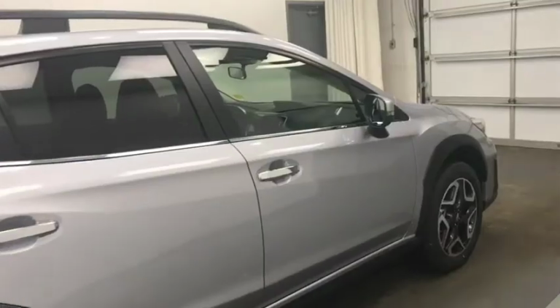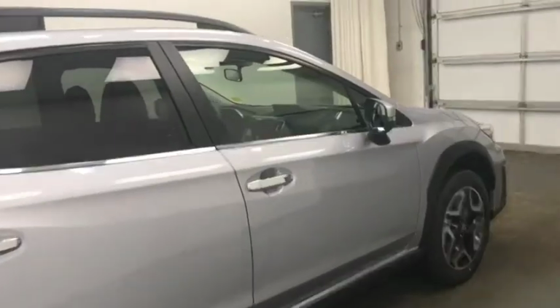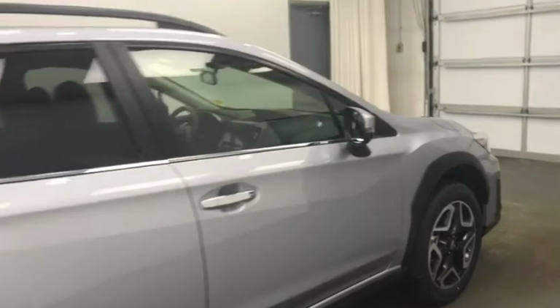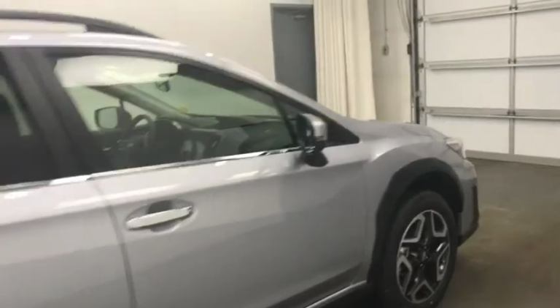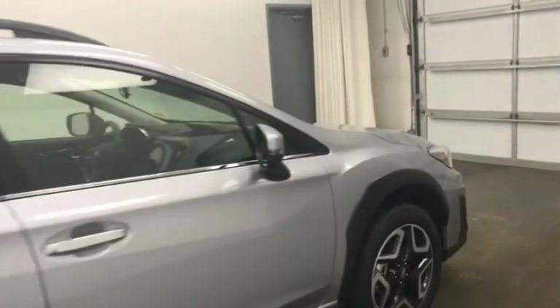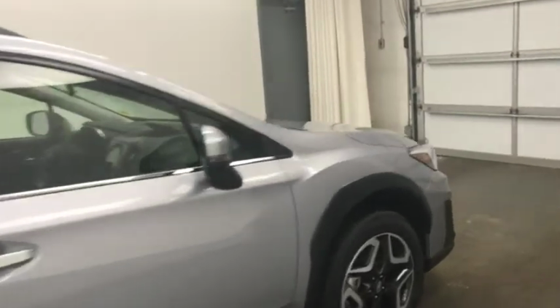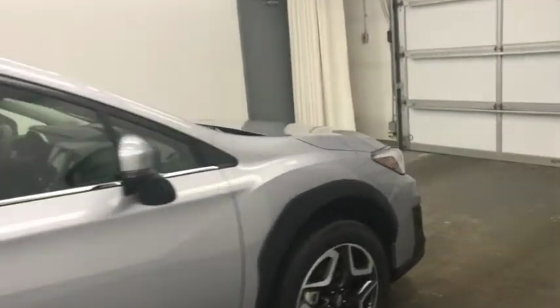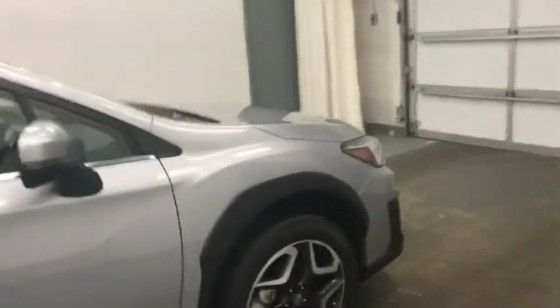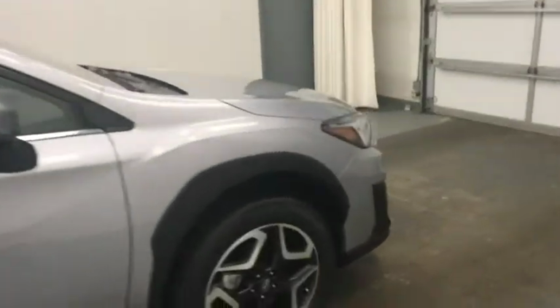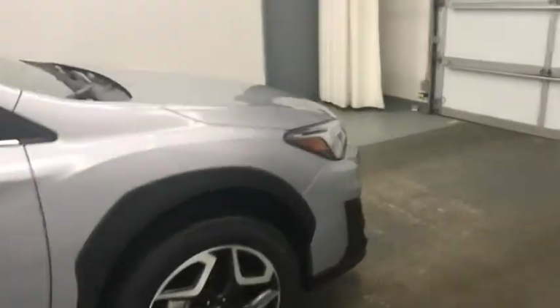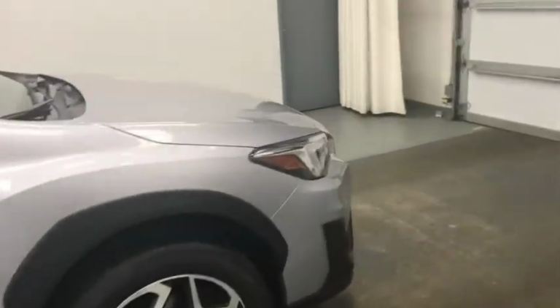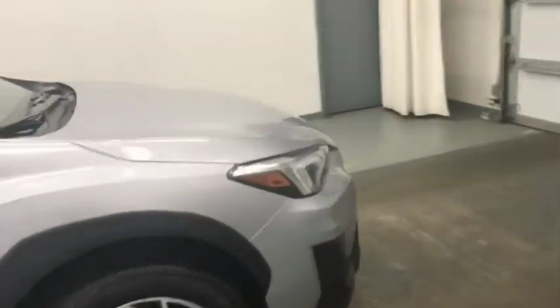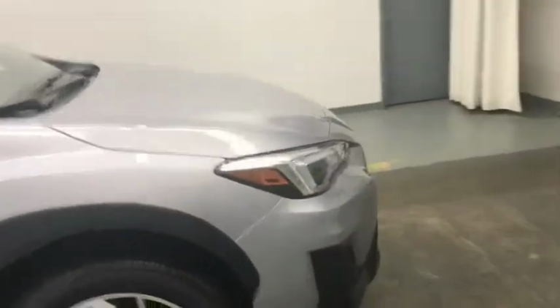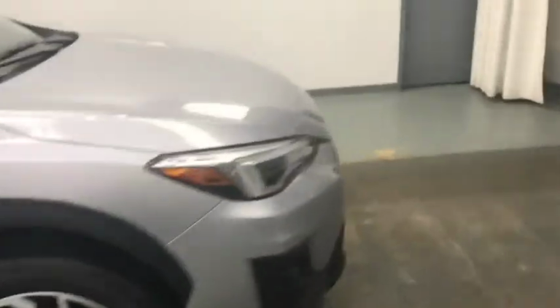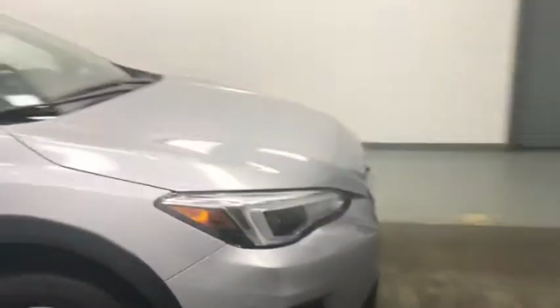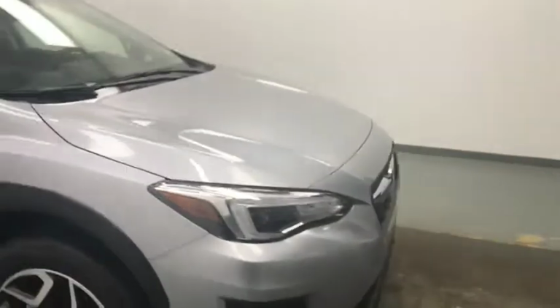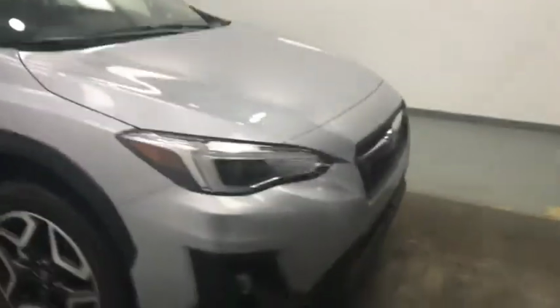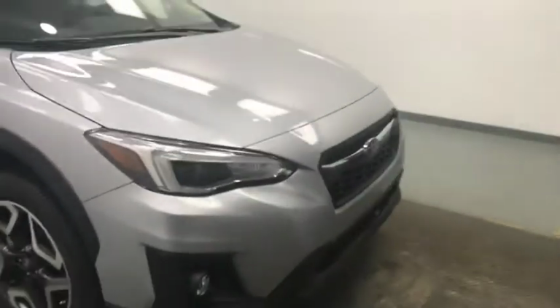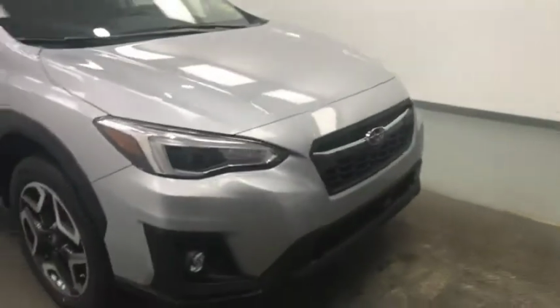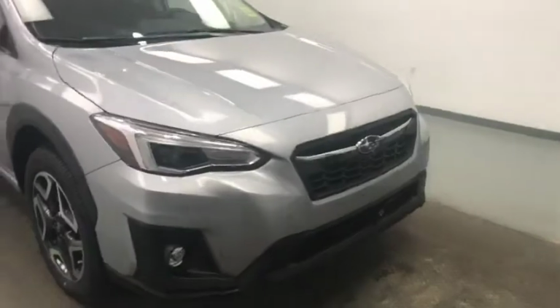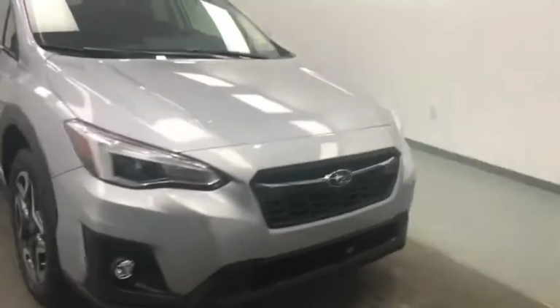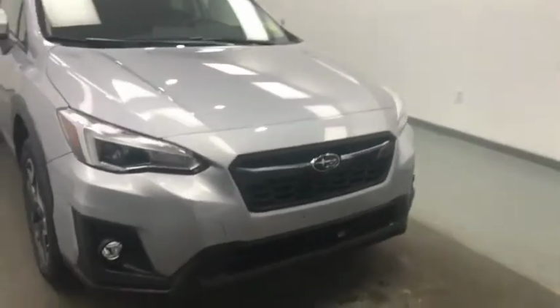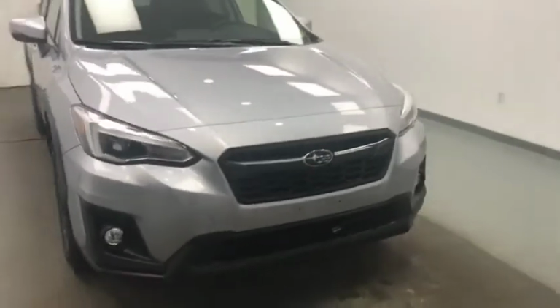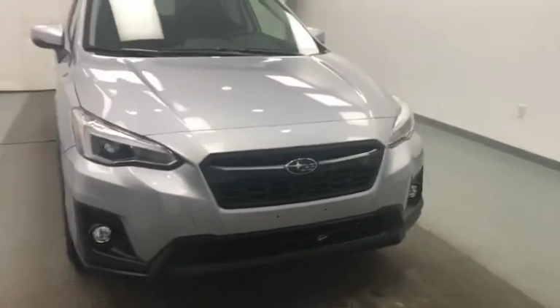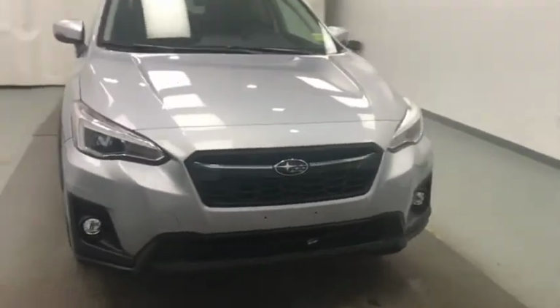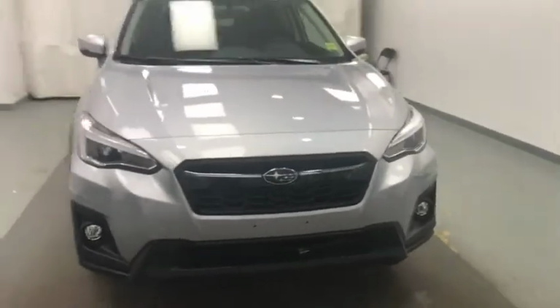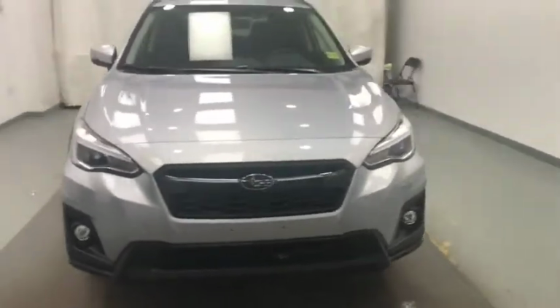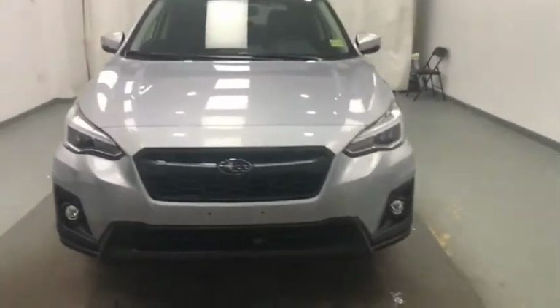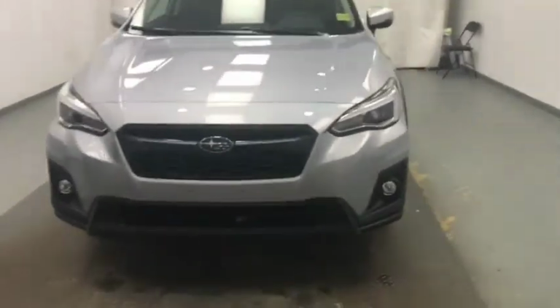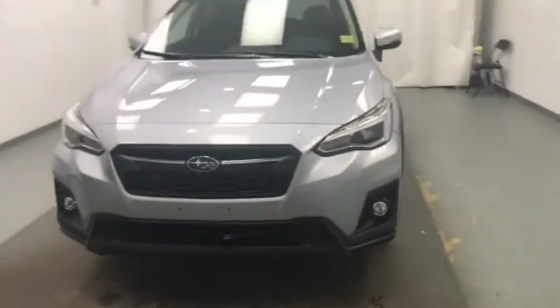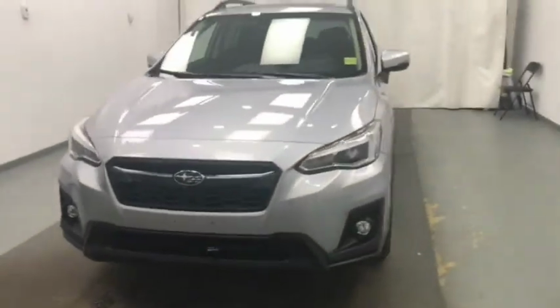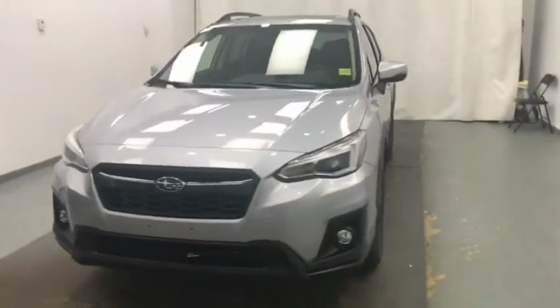Again, this is stock 214901, 2020 Subaru Crosstrek all-wheel drive, and the exterior color is ice silver metallic.